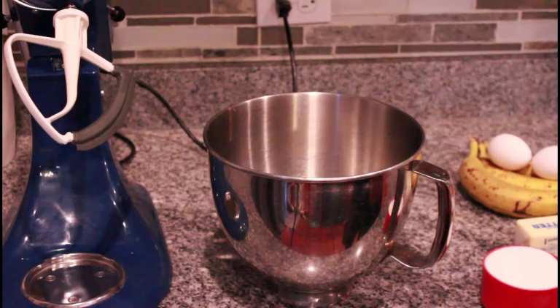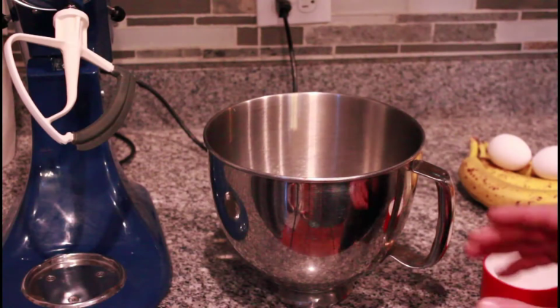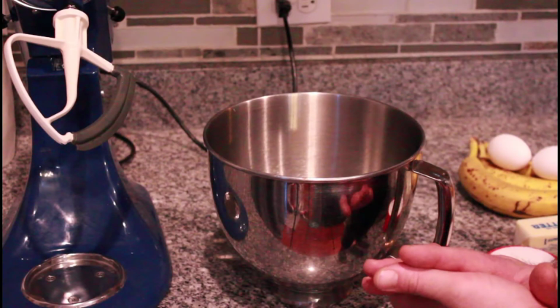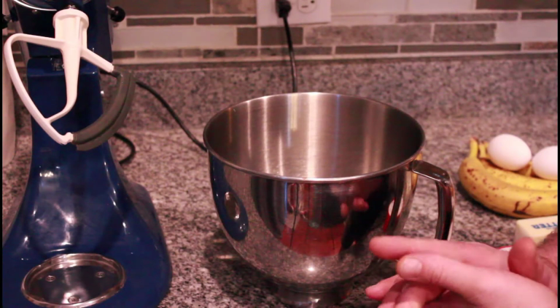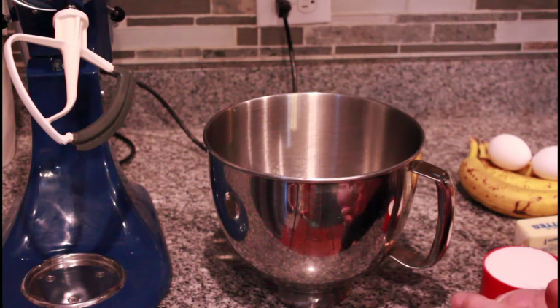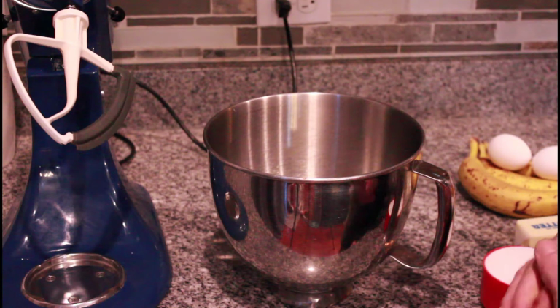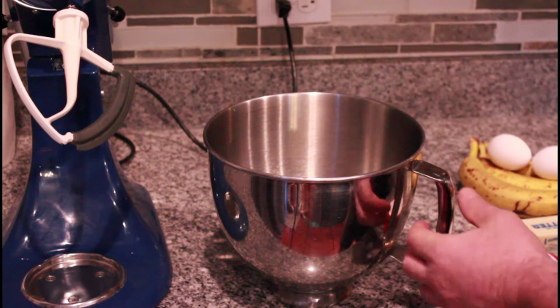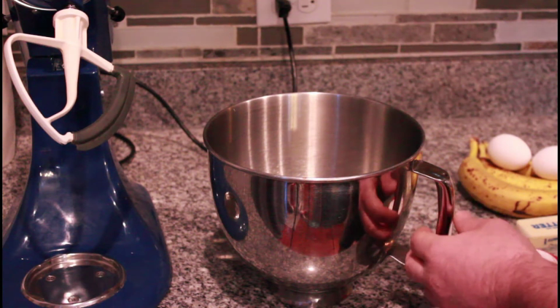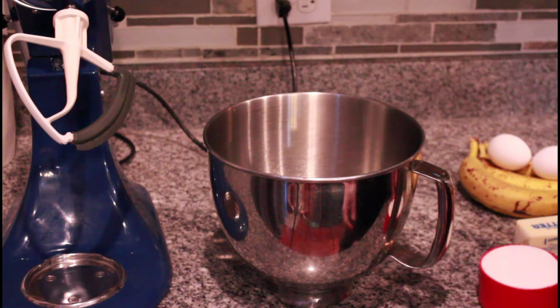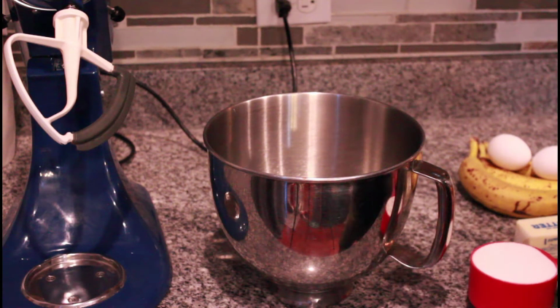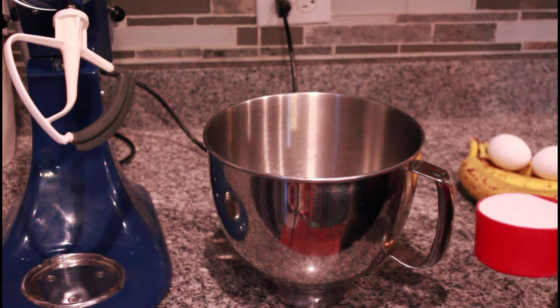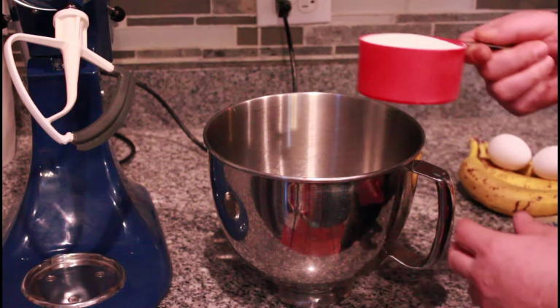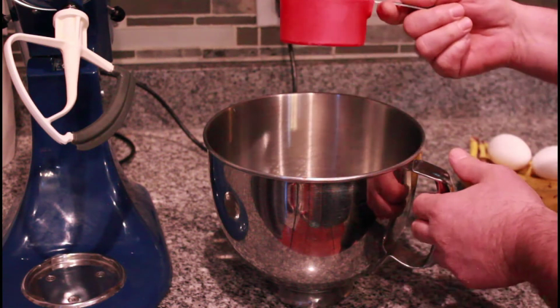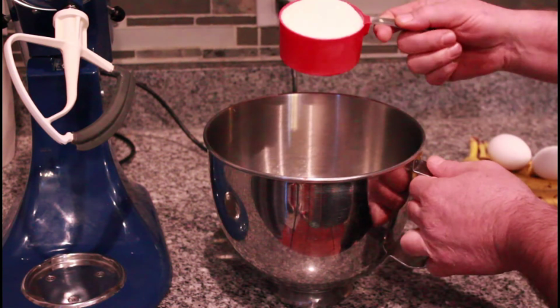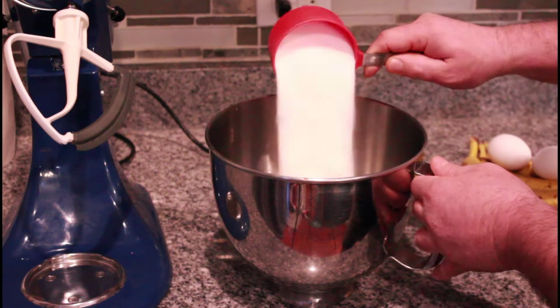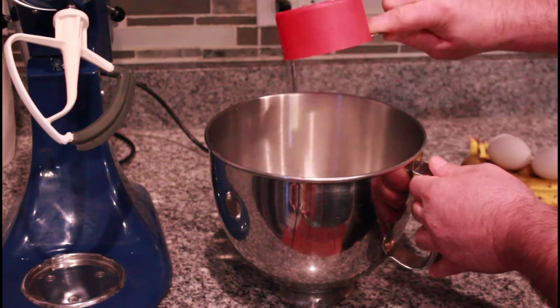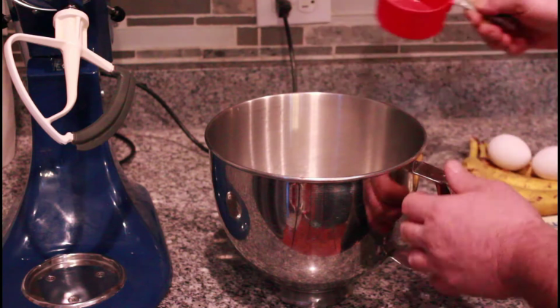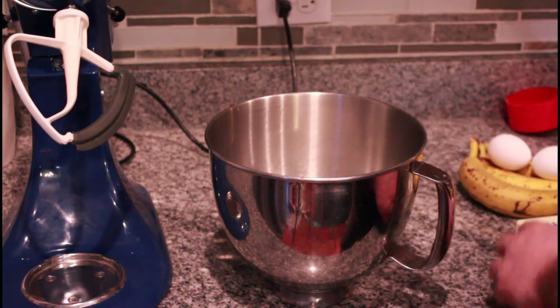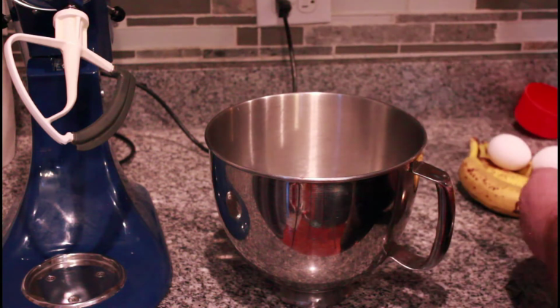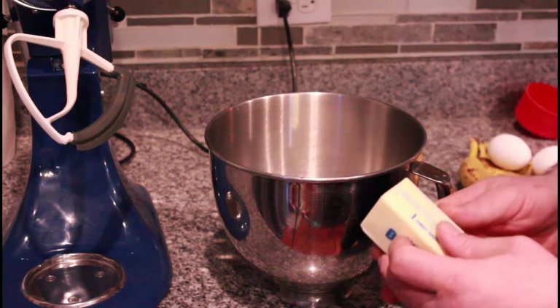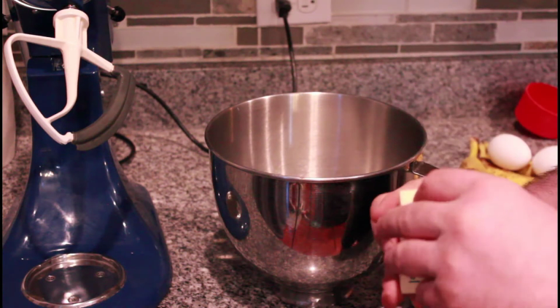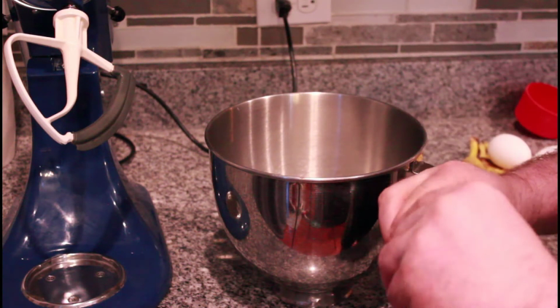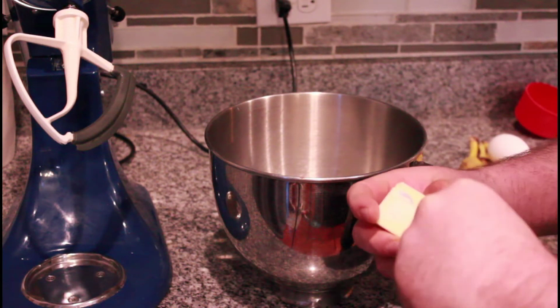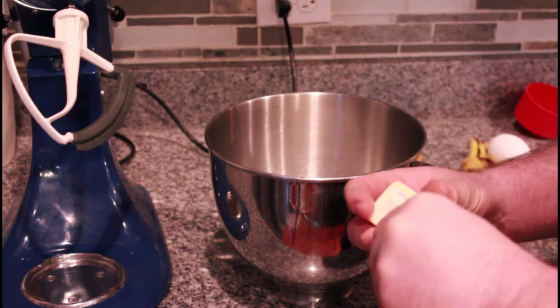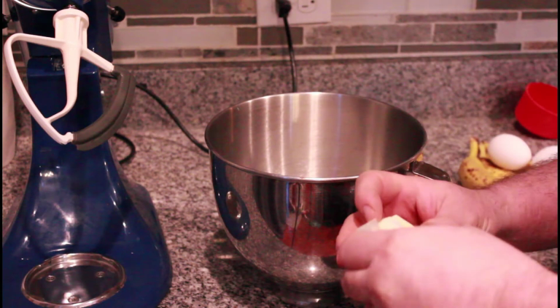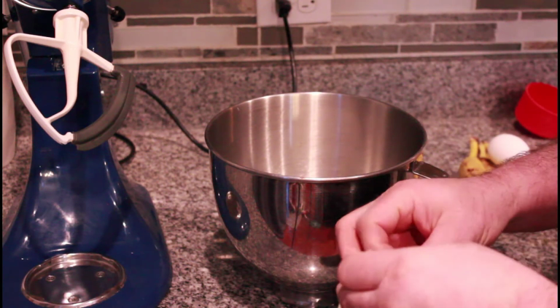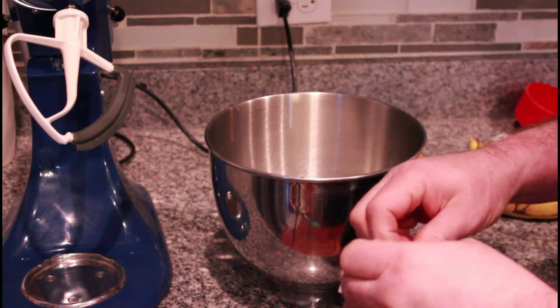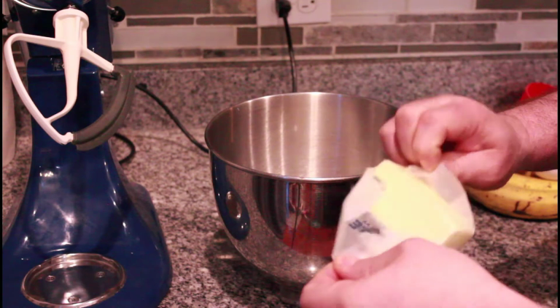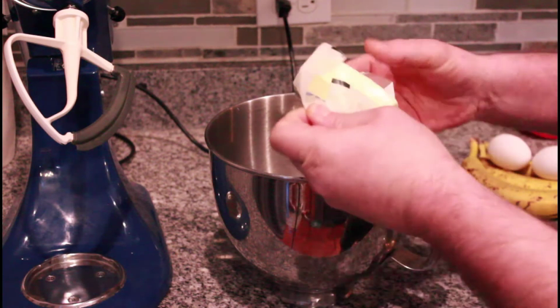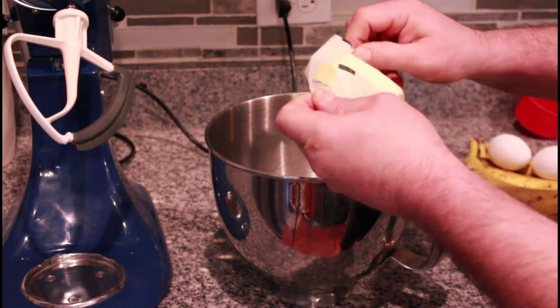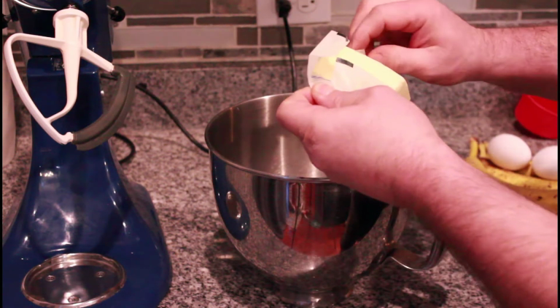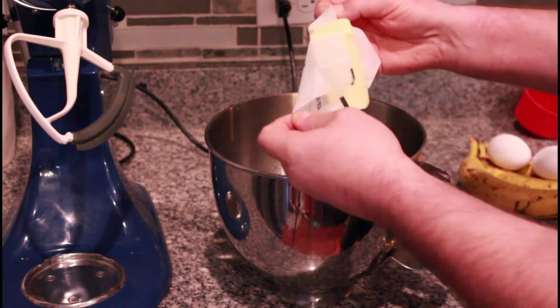First thing we're going to do is preheat our oven to 350 degrees. Next we're going to take one cup of sugar and one soft stick of butter, and we're going to mix that together in our mixer.